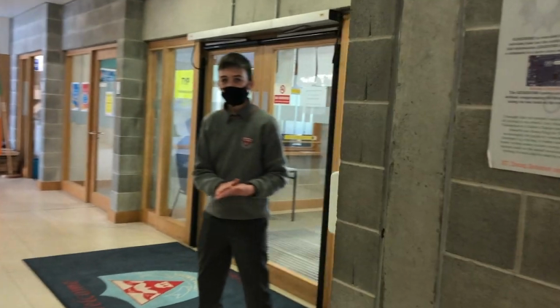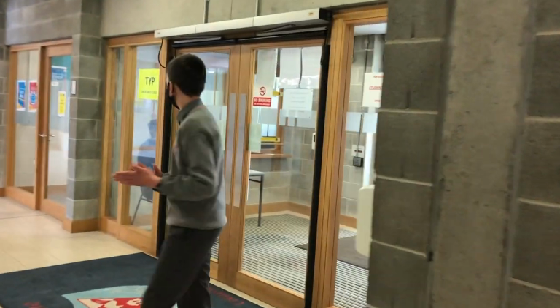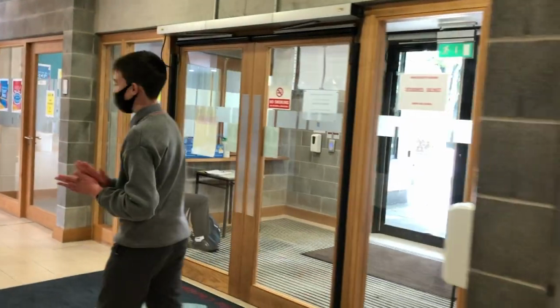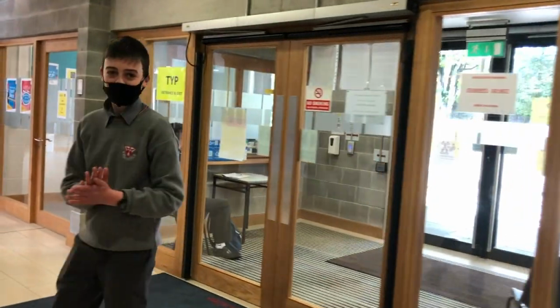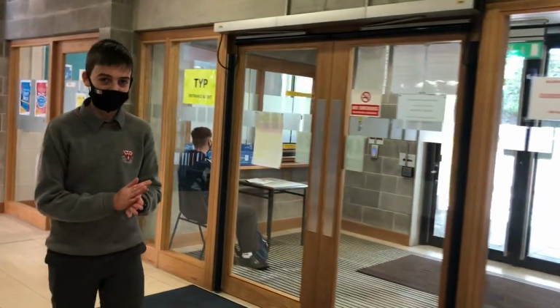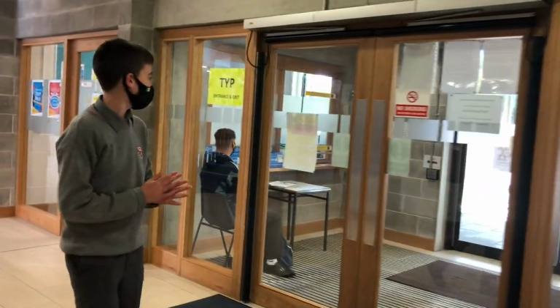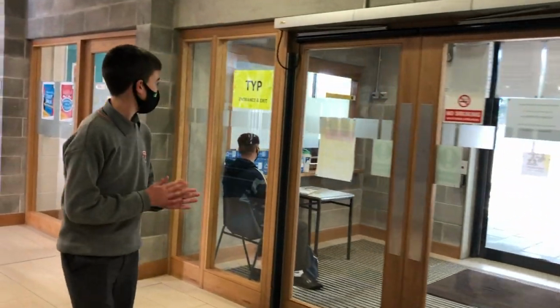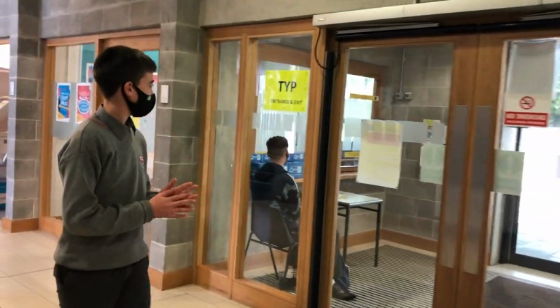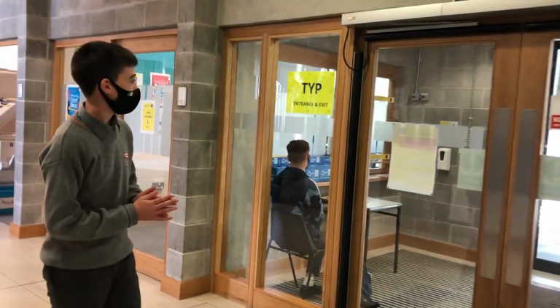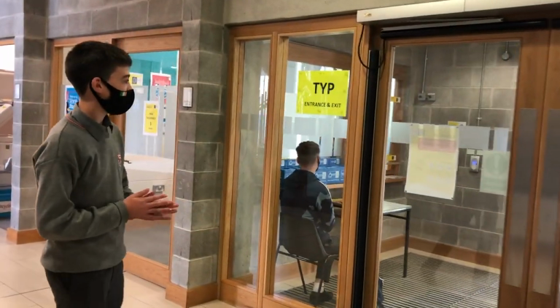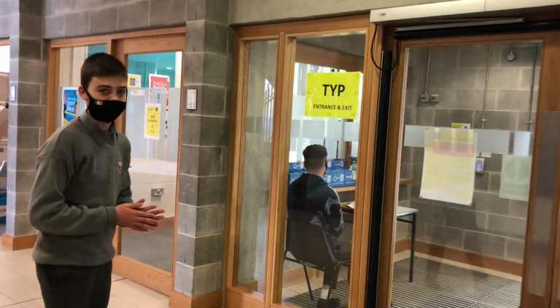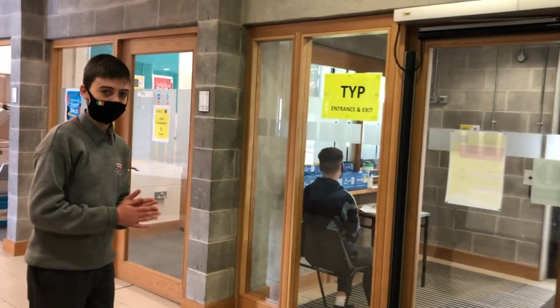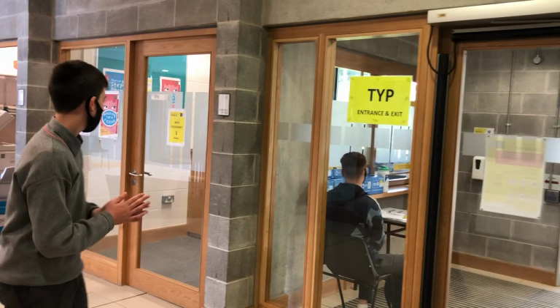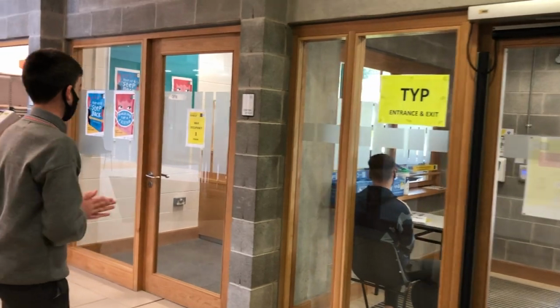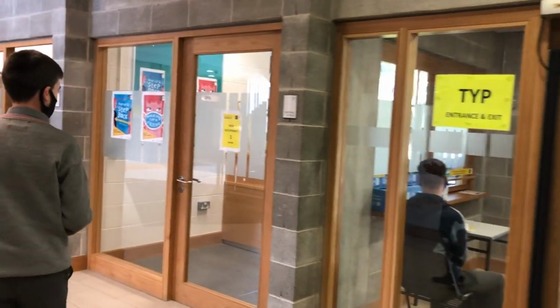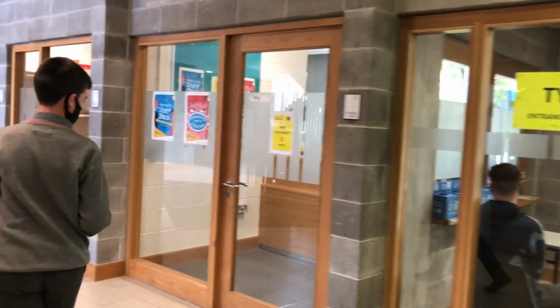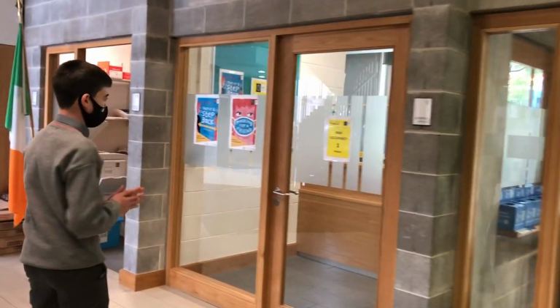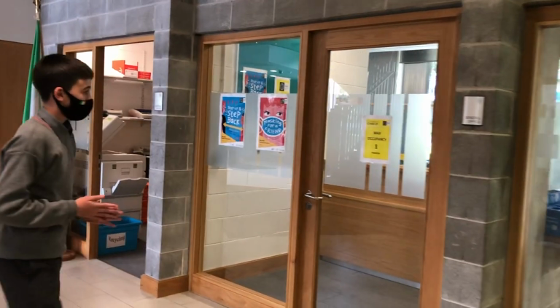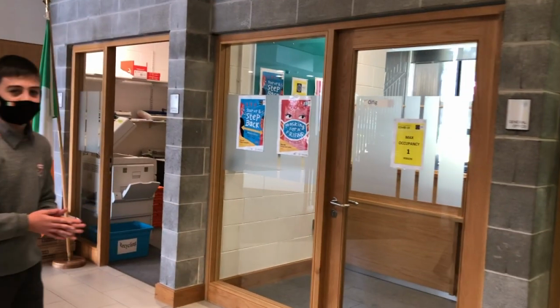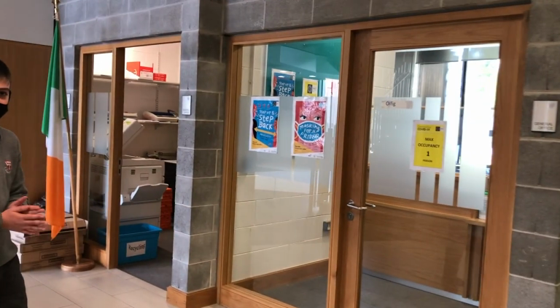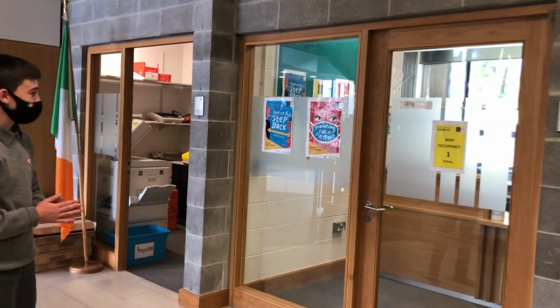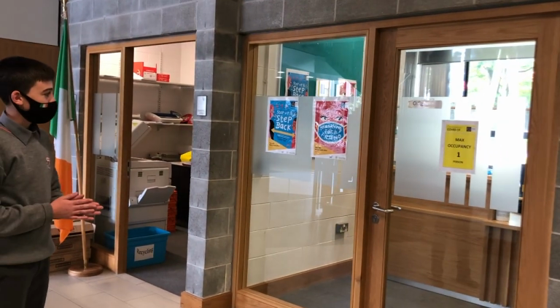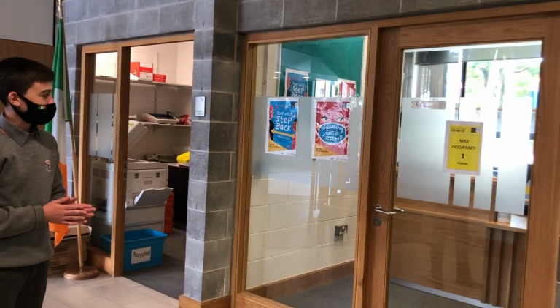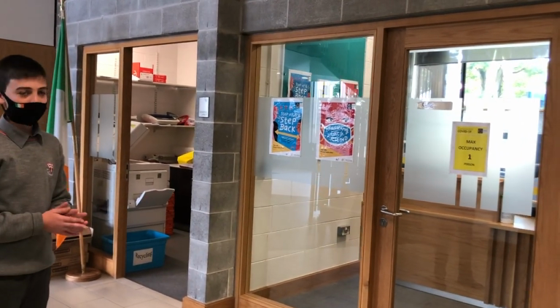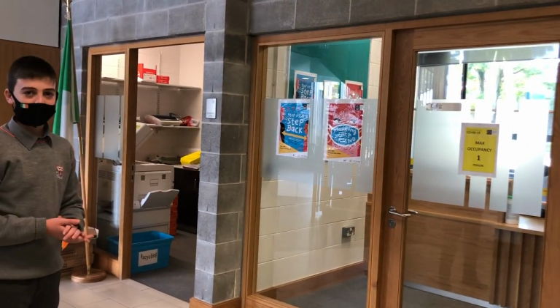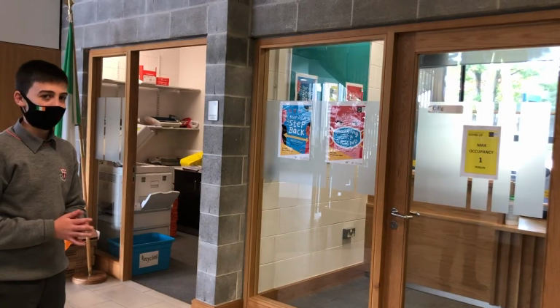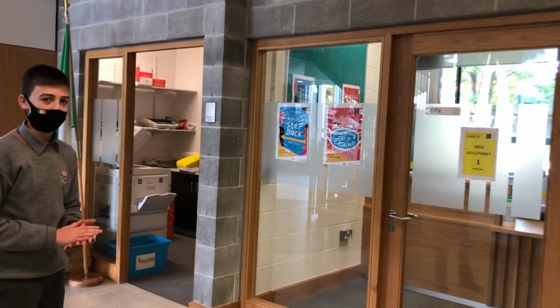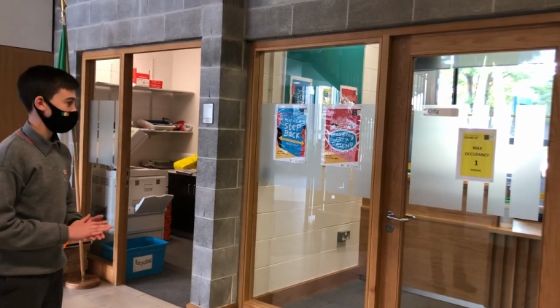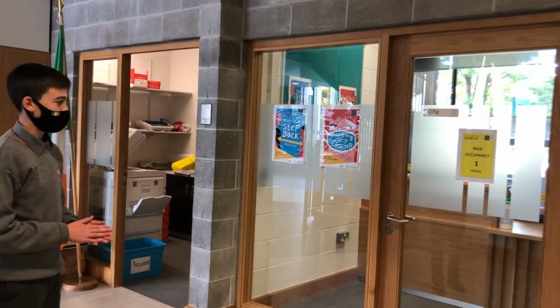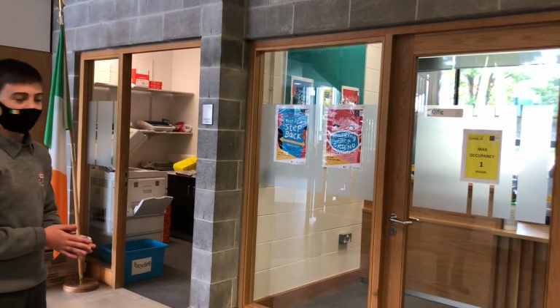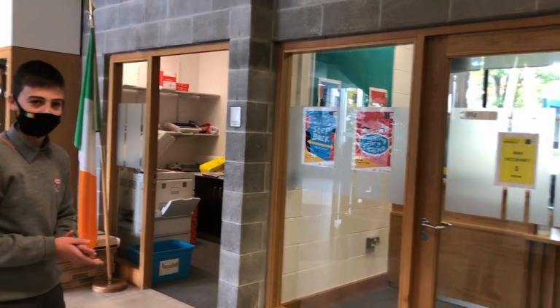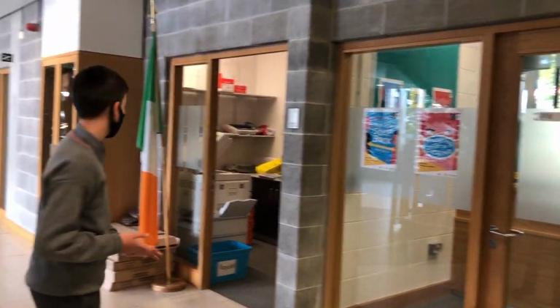This was once the main entrance of our school, but now serves as the TY entrance and exit. Then we come along to our main office where Leigh and Sinead work. If you have any problems or if you're sick, they're always happy to help you.